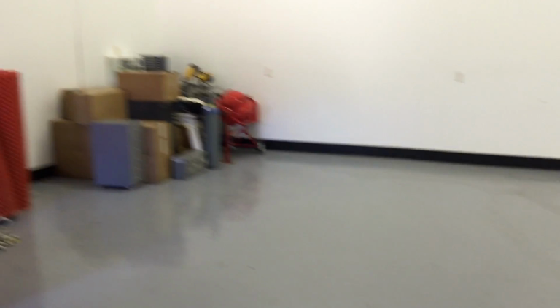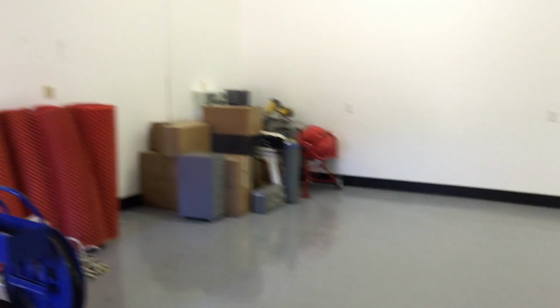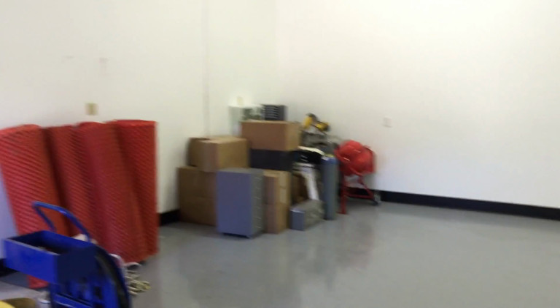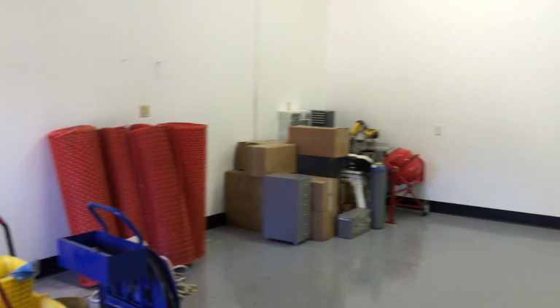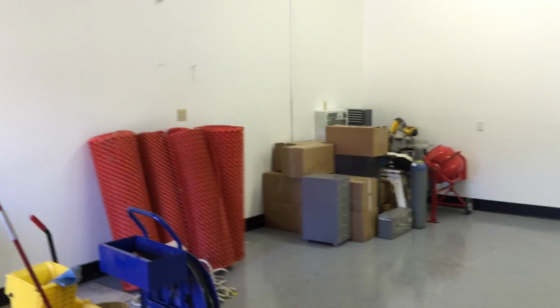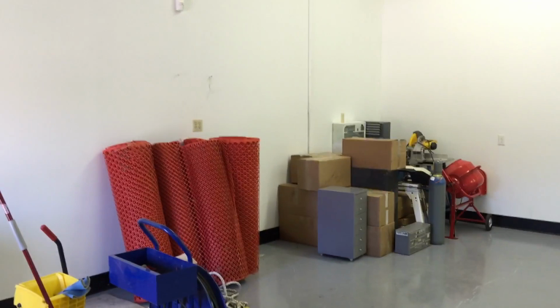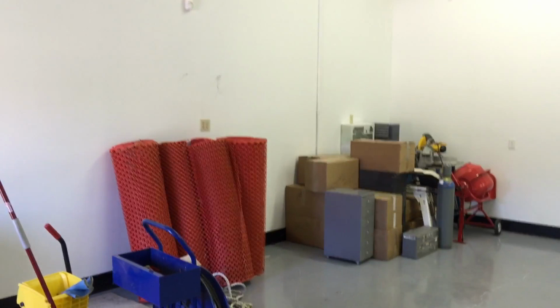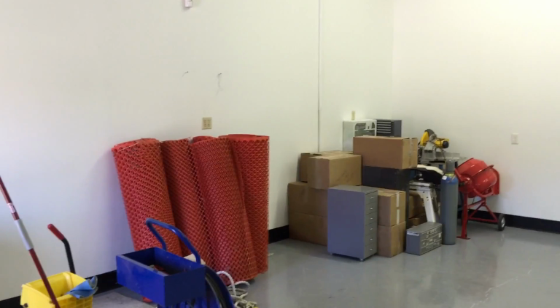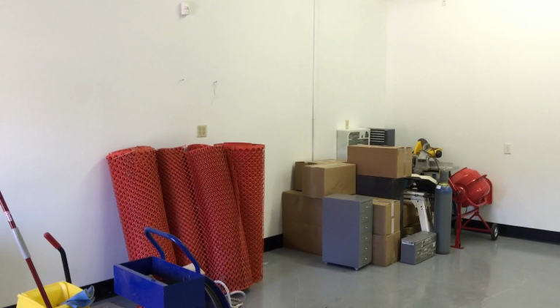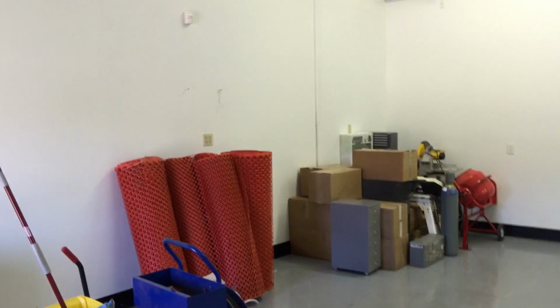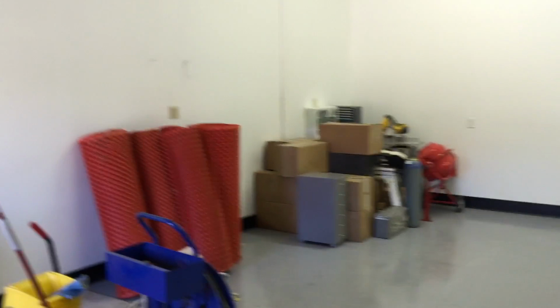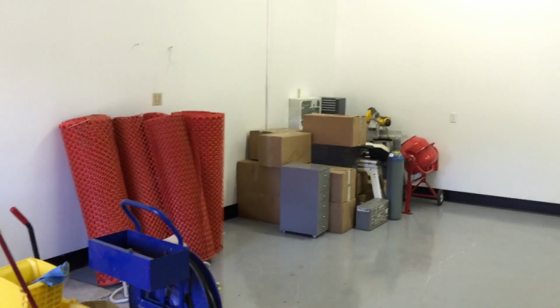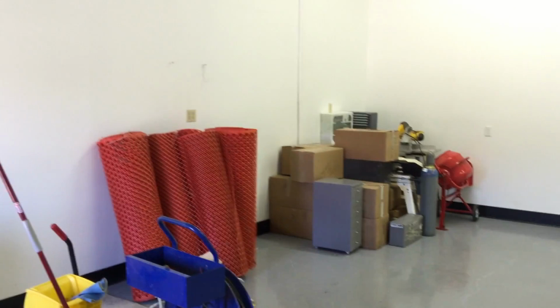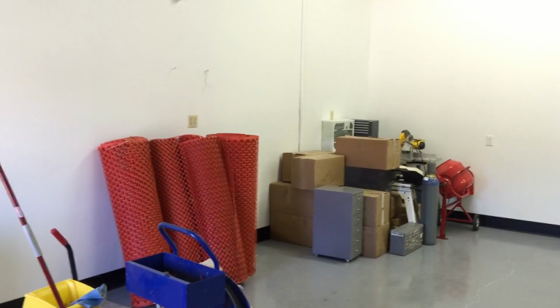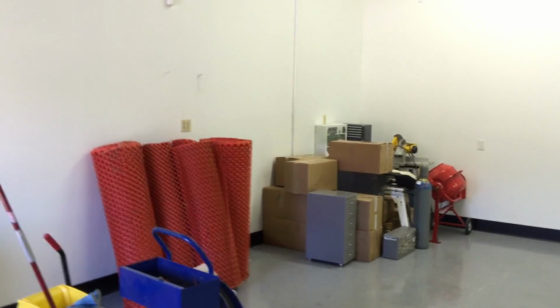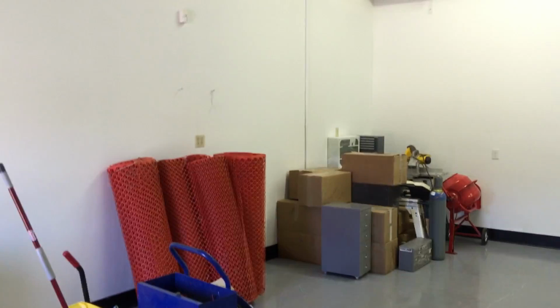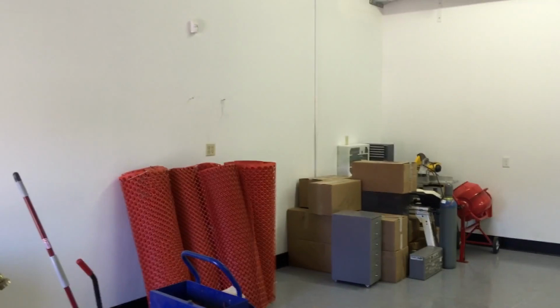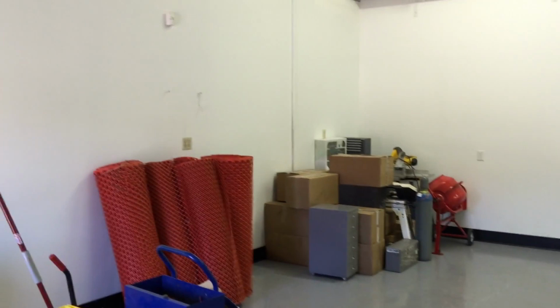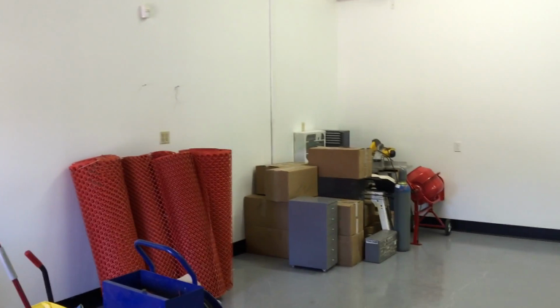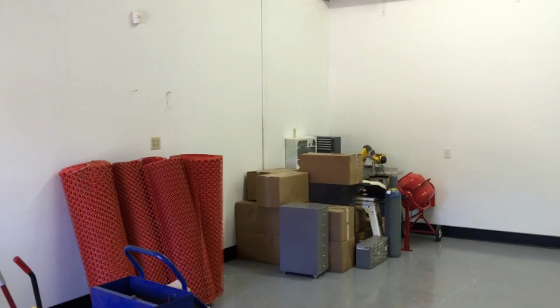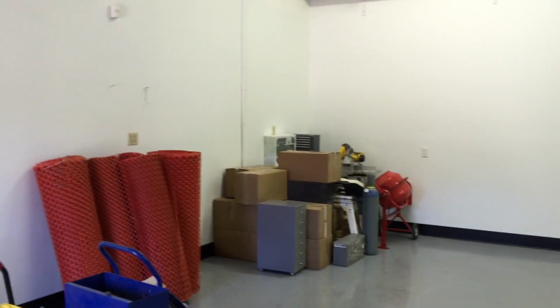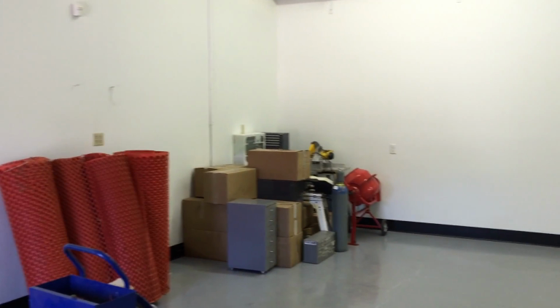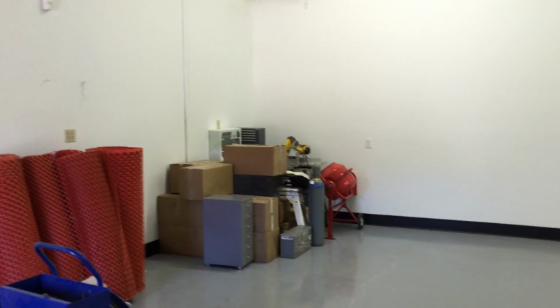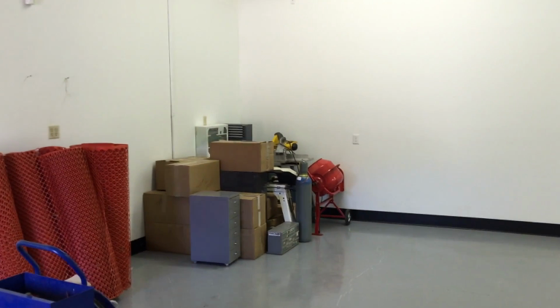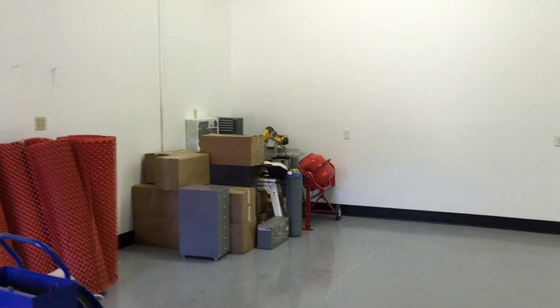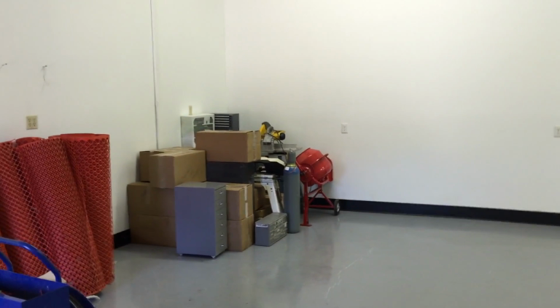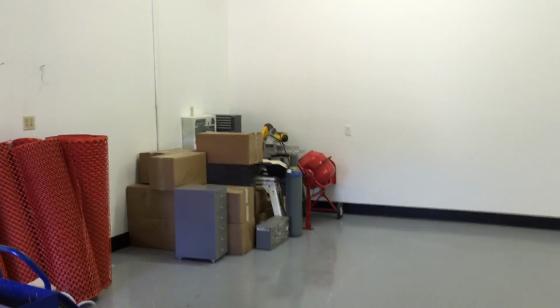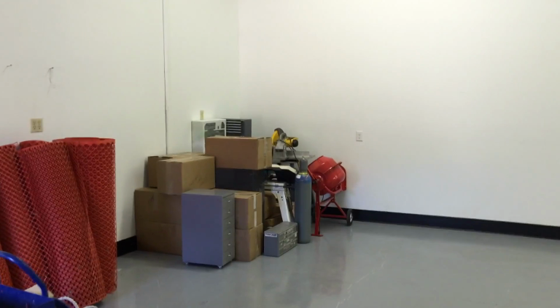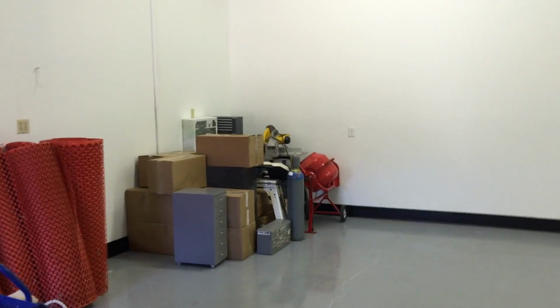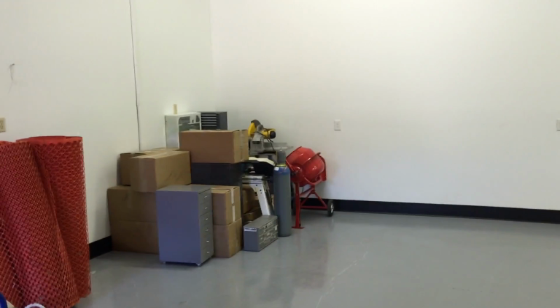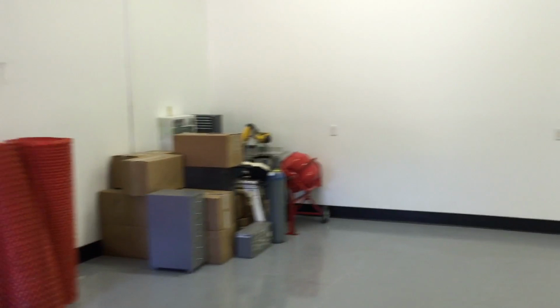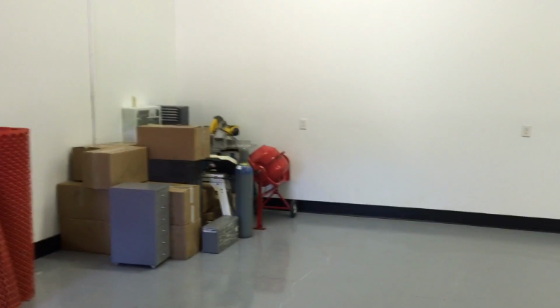The only thing I care about now is I'm meeting the electrician at three o'clock today to run the power drops, and I want to try to do that as best I can.